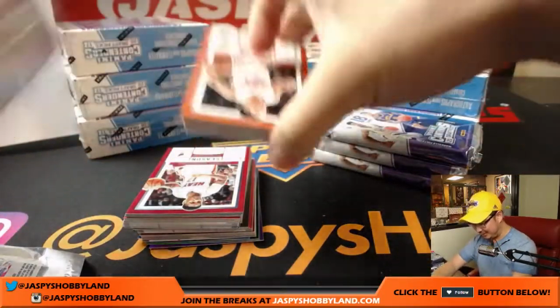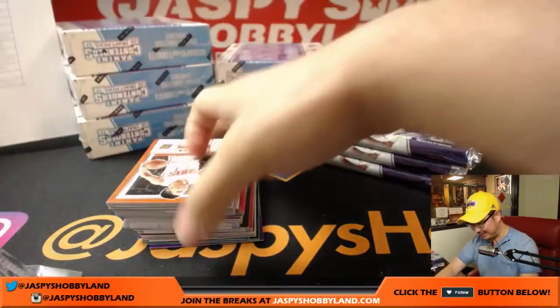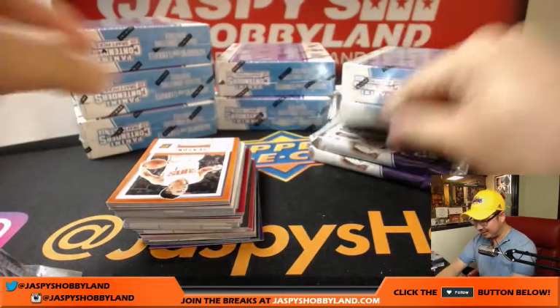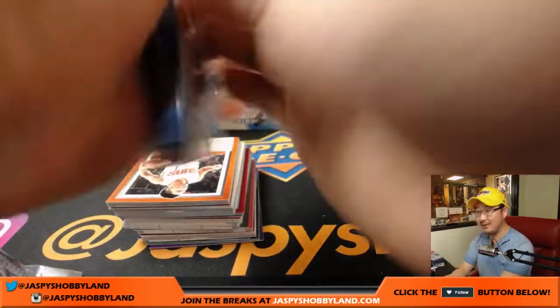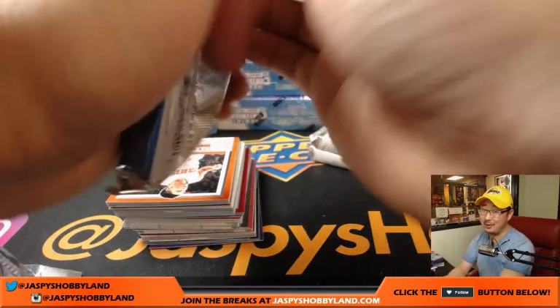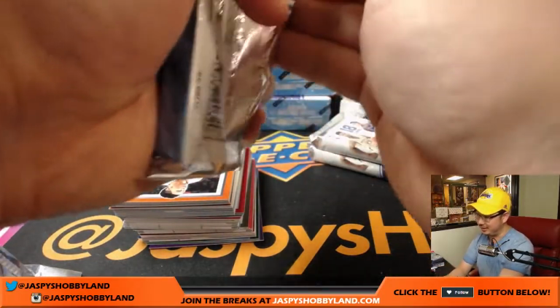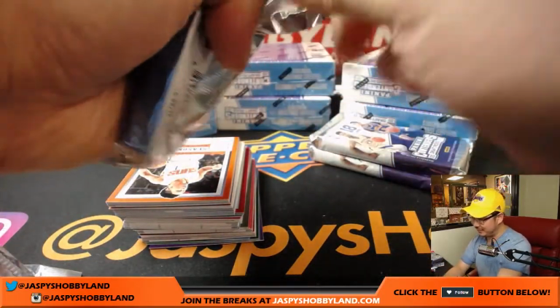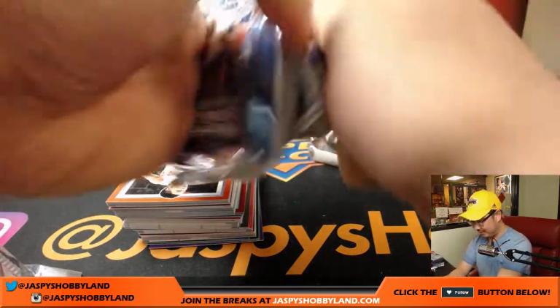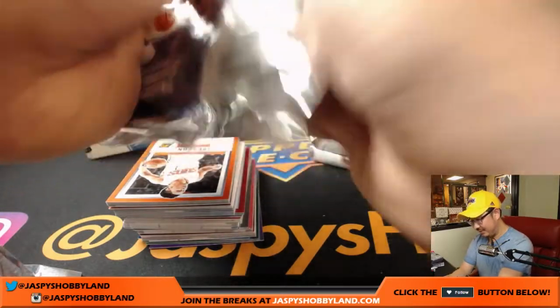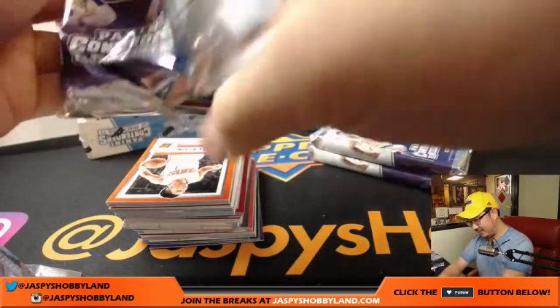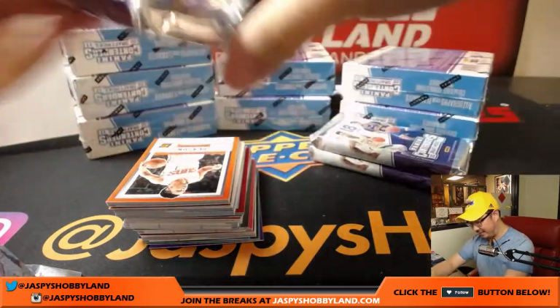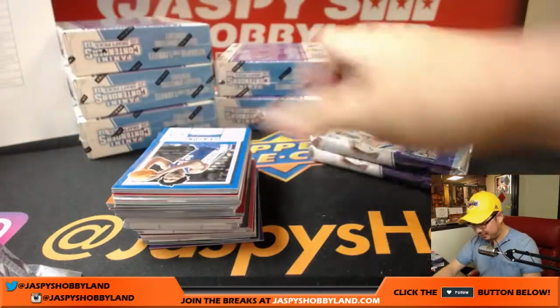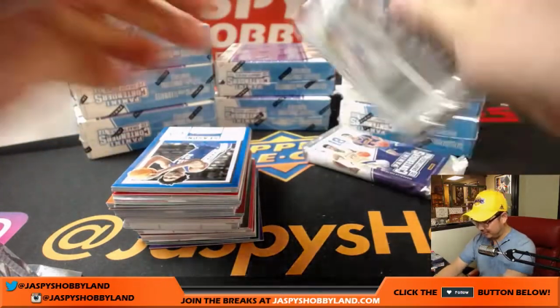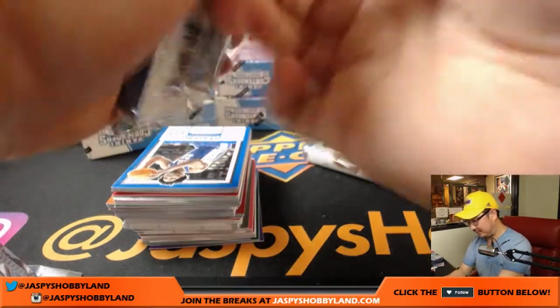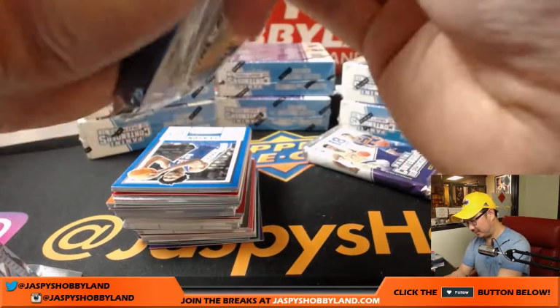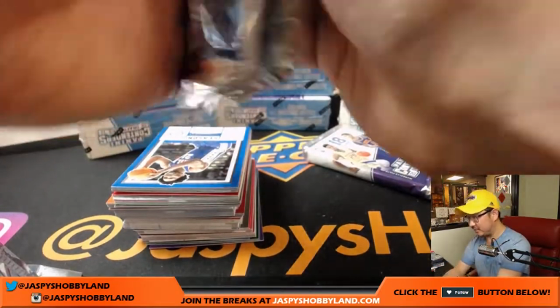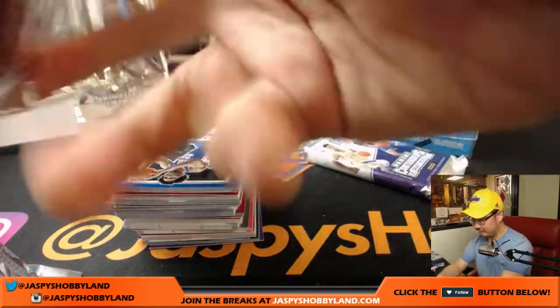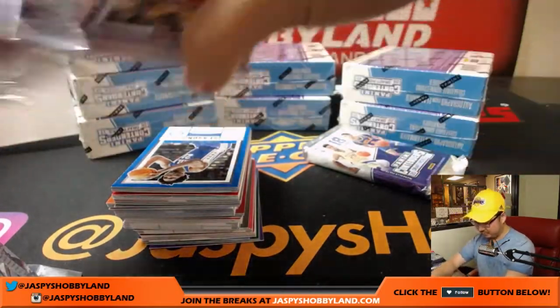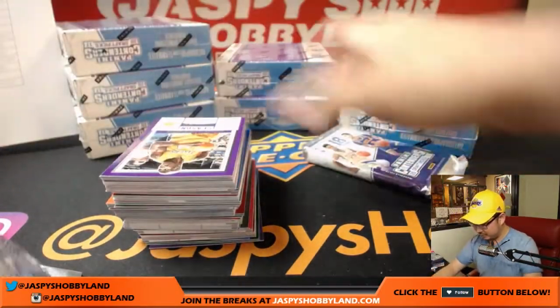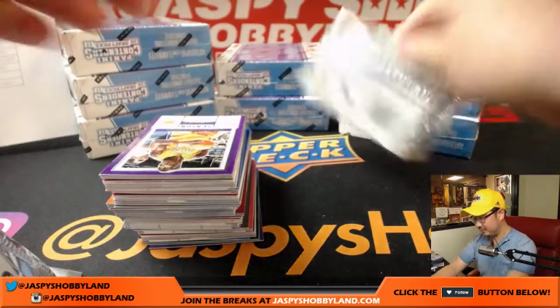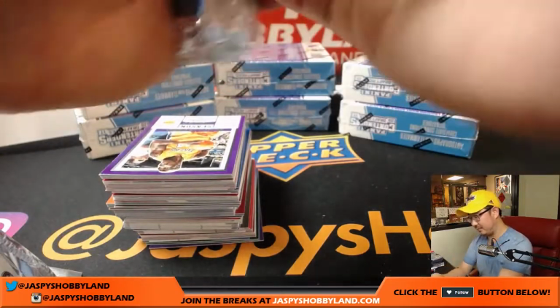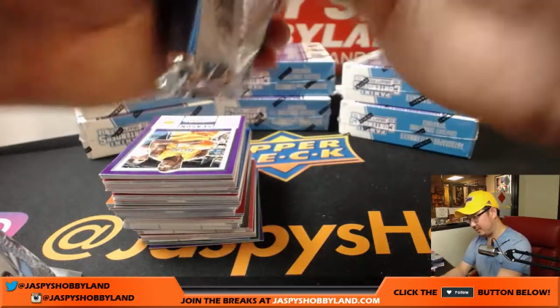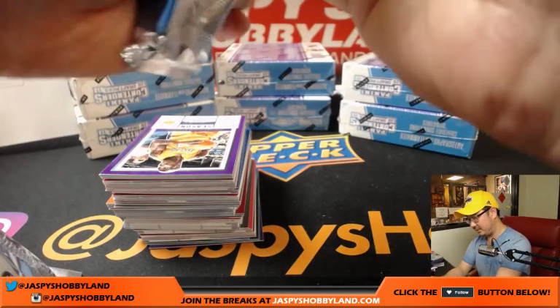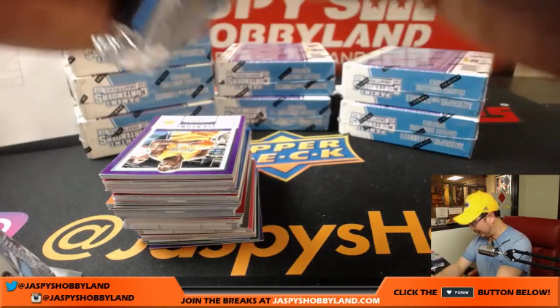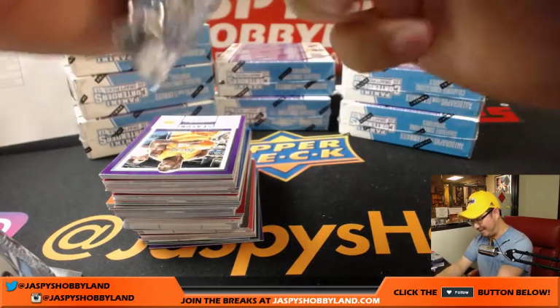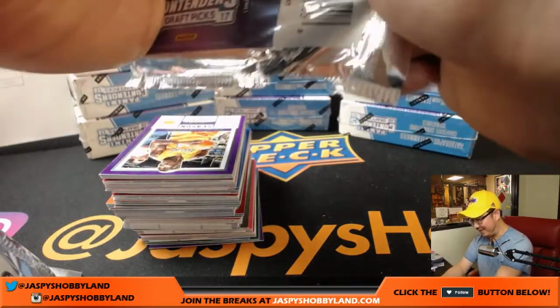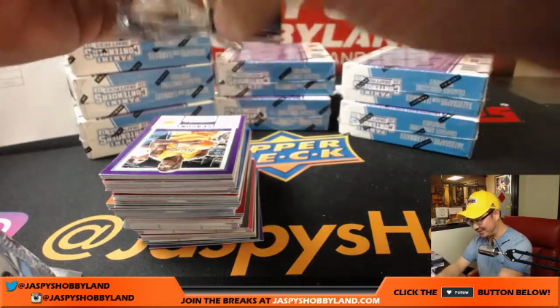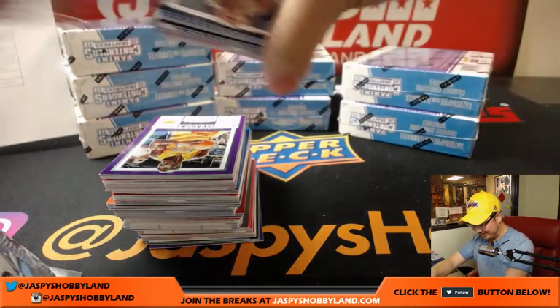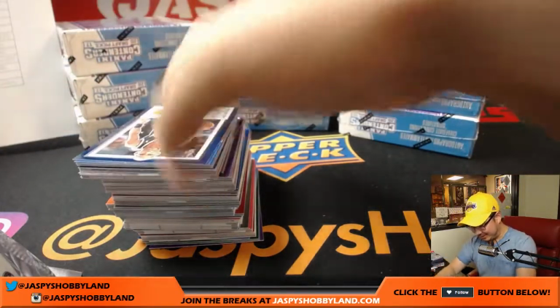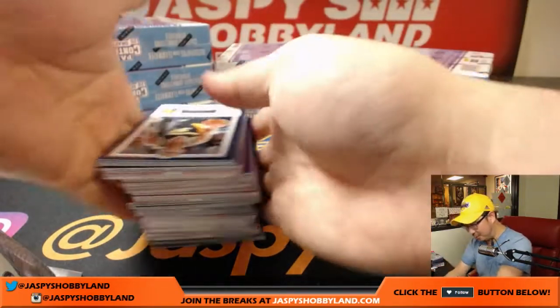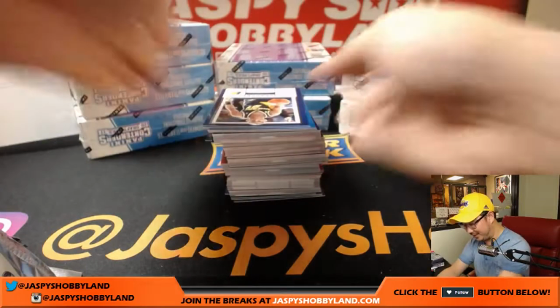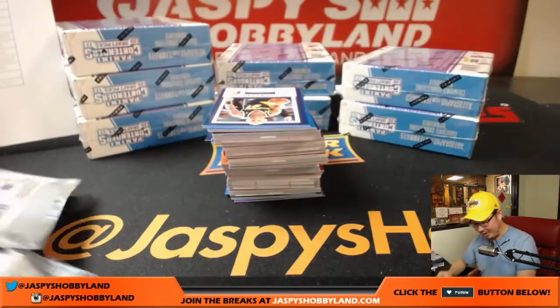Six packs, six autographs? Oh, that'd be great. This is delightful. I settled for five packs and five autos — I'll take that. Just load them up like they did with this draft pick.